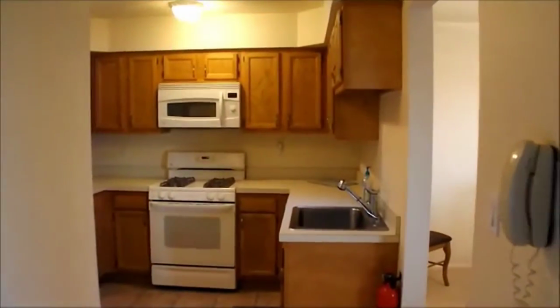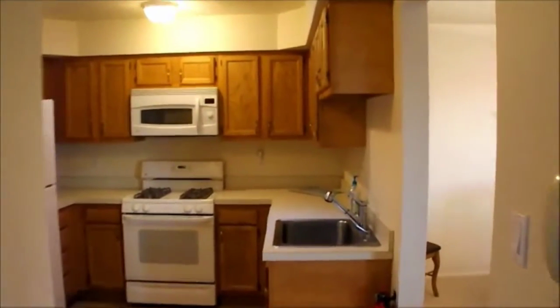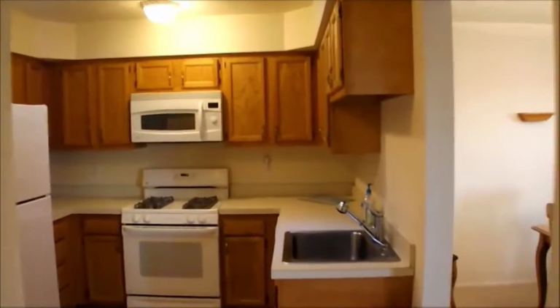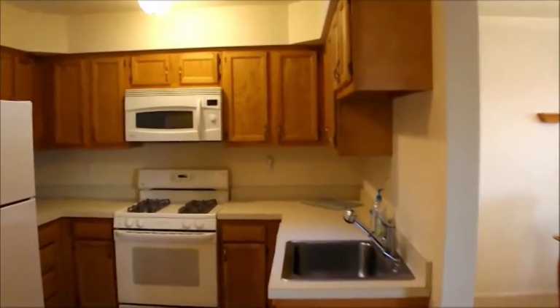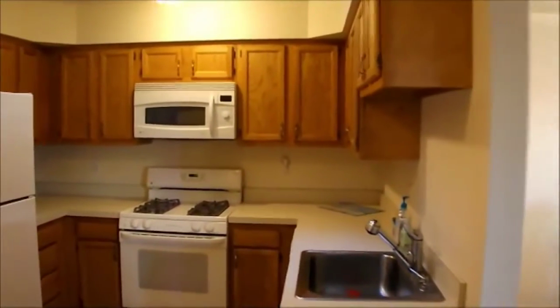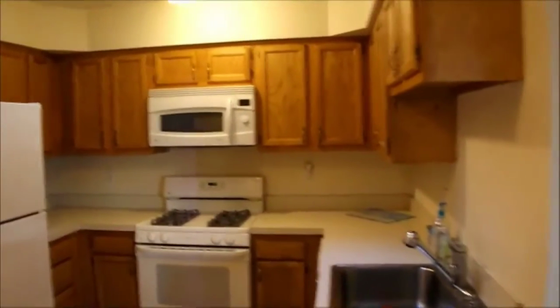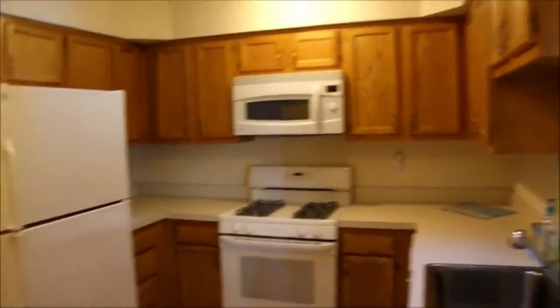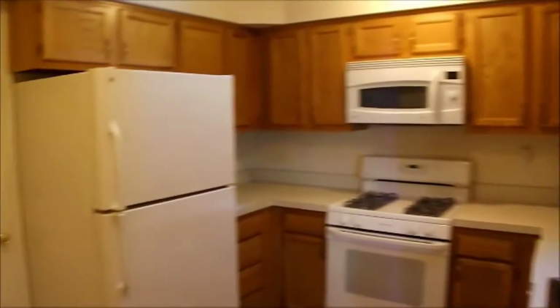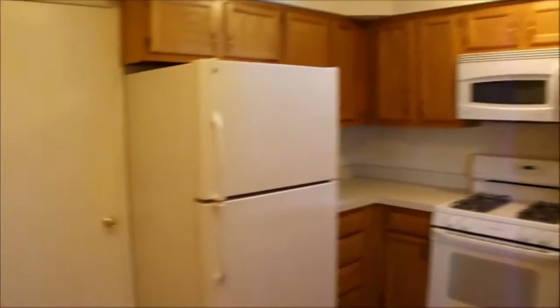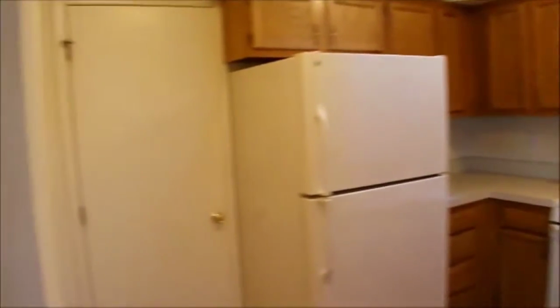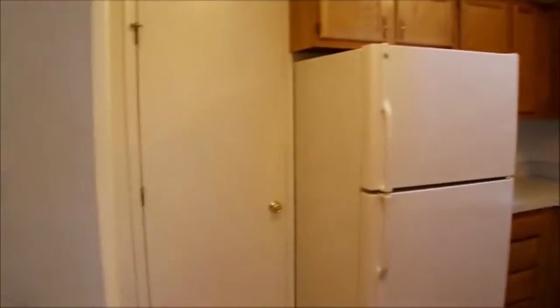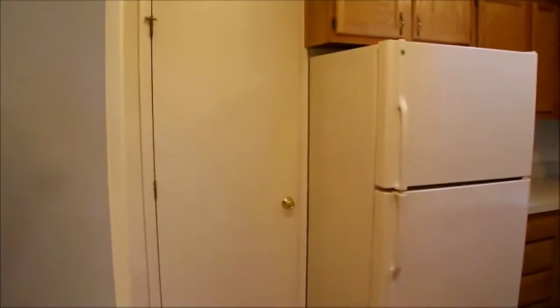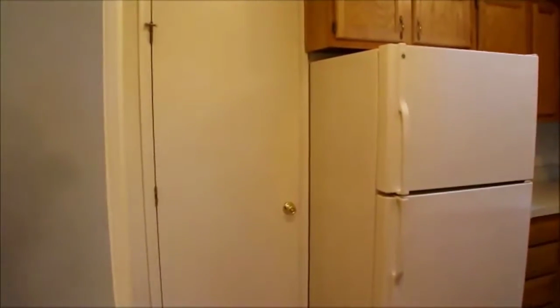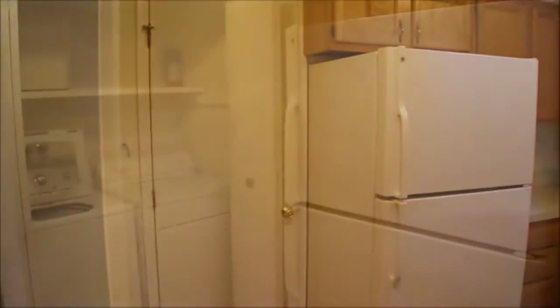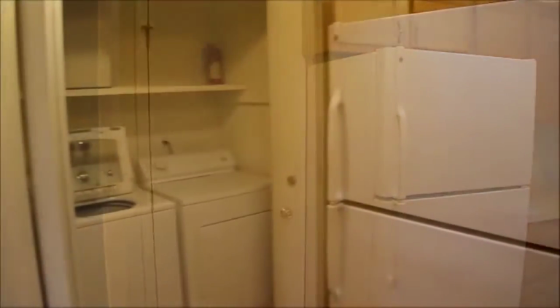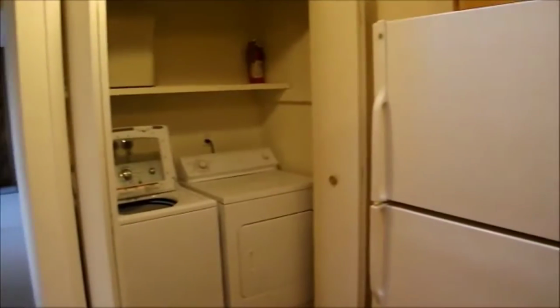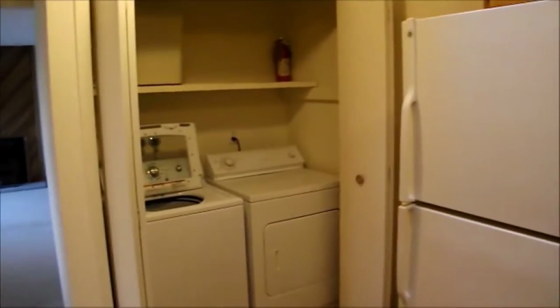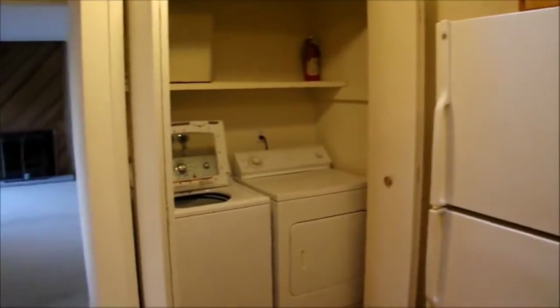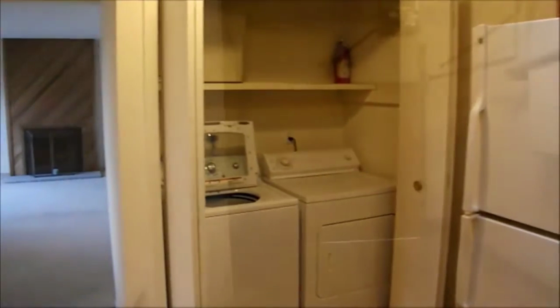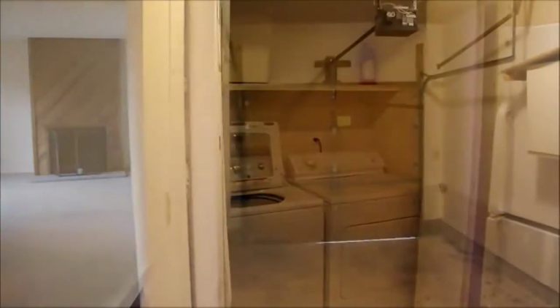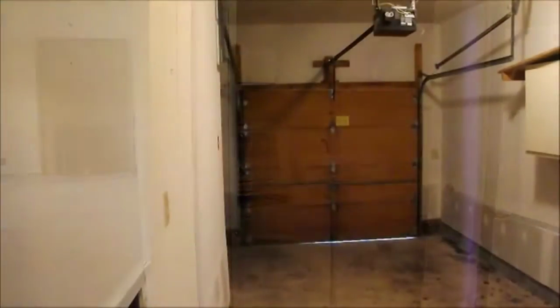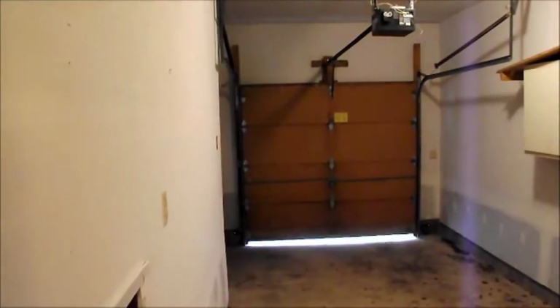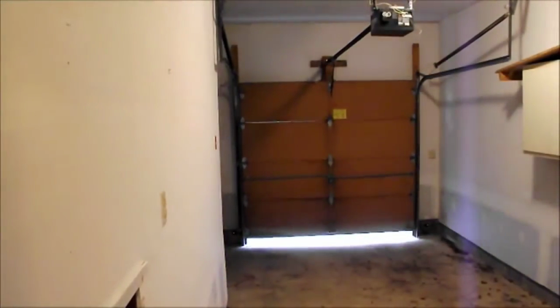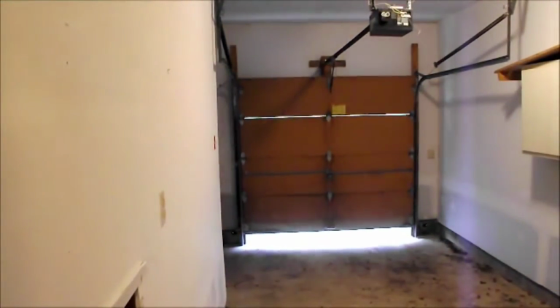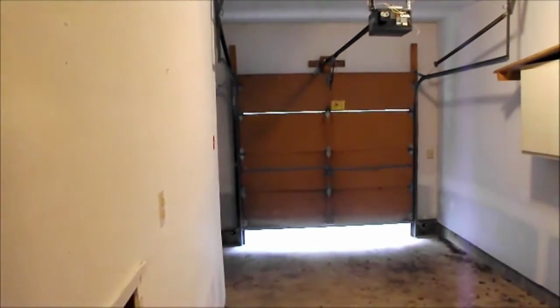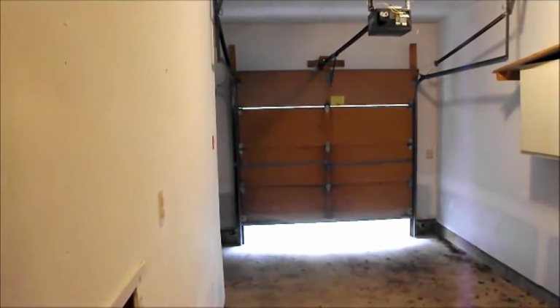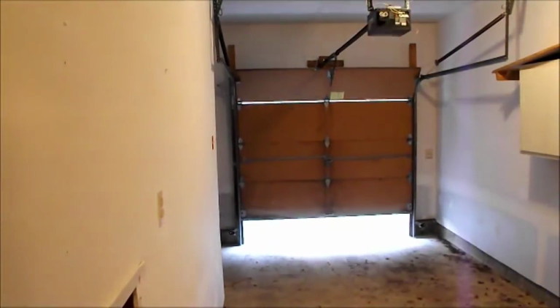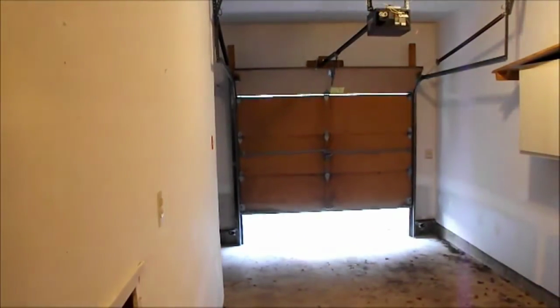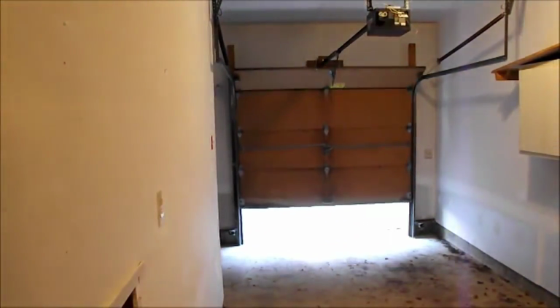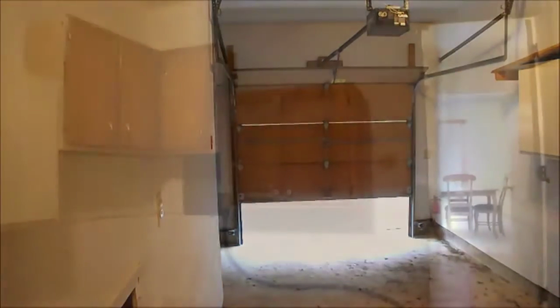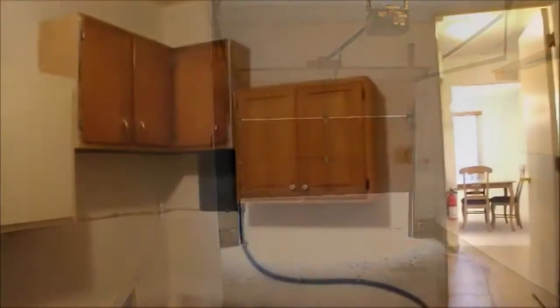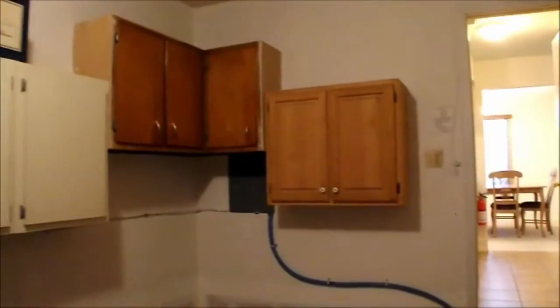There's plenty of cabinet space and all of the appliances are included. At the back of the kitchen is the direct entry into the garage, and on the left-hand side is the laundry area. In the garage, there's plenty of room for your car, as well as extra storage on the back and the sides.